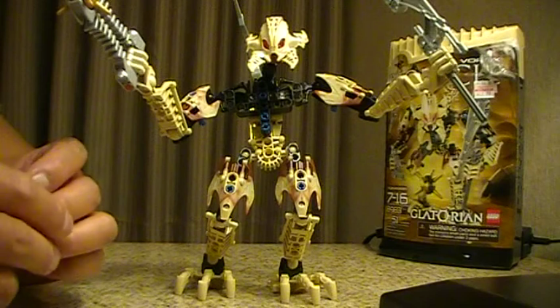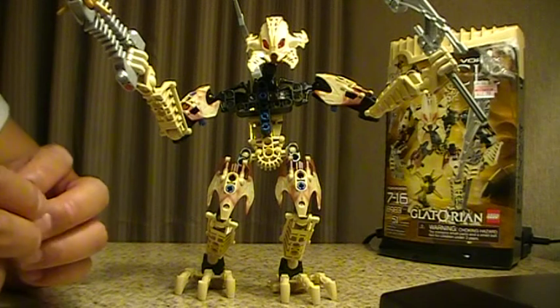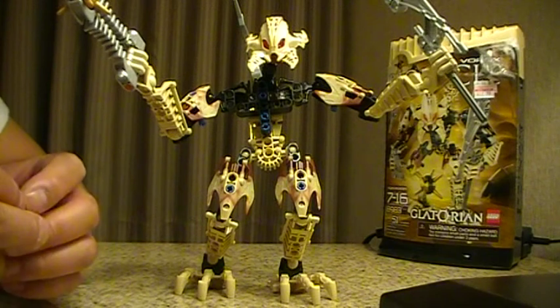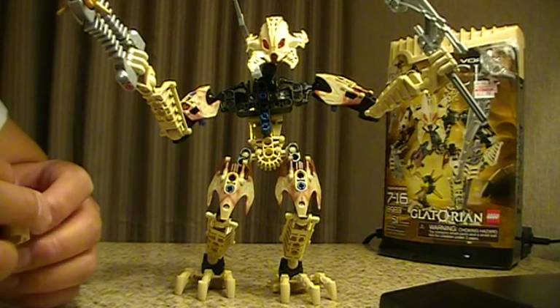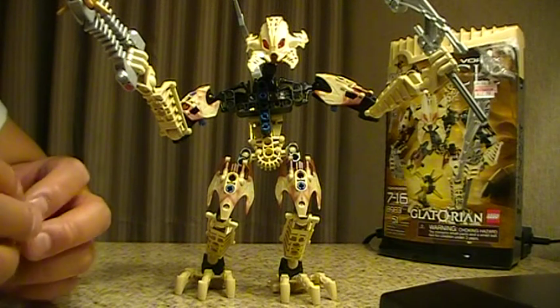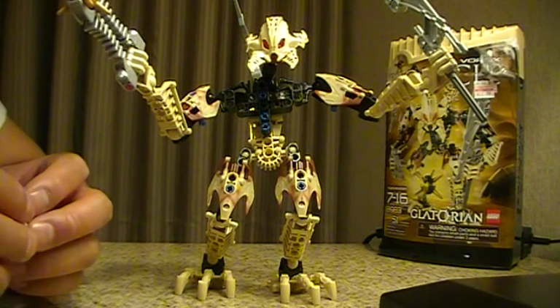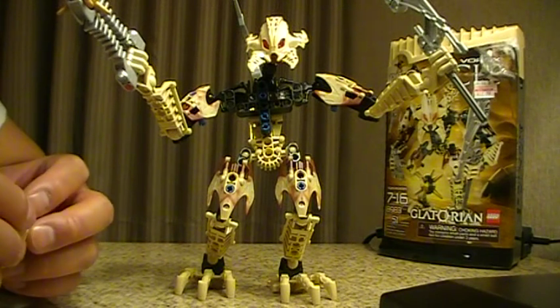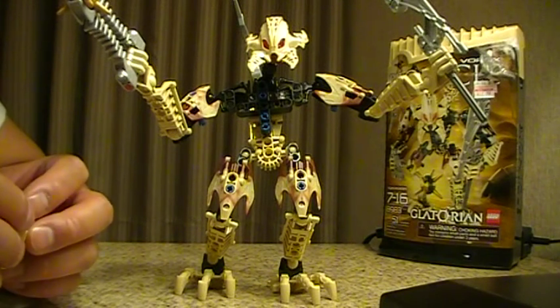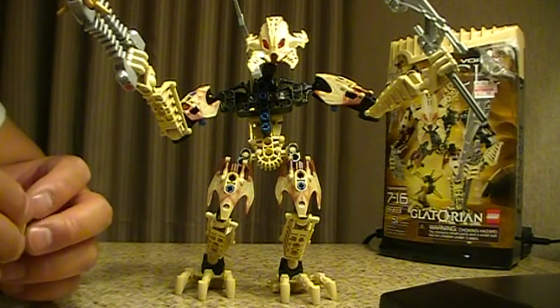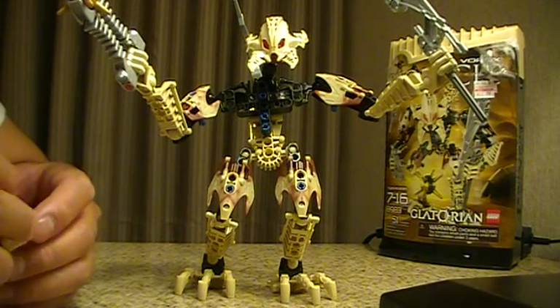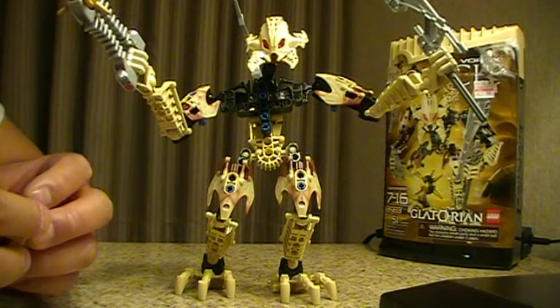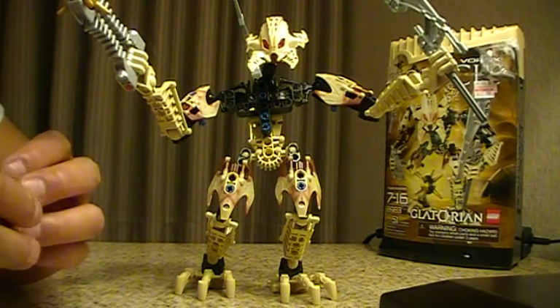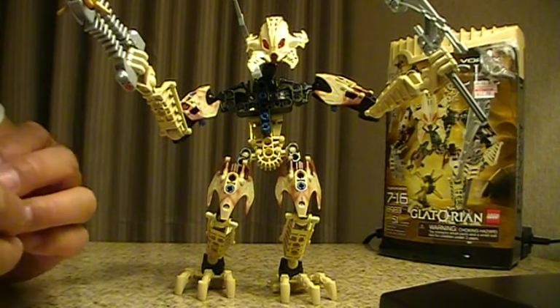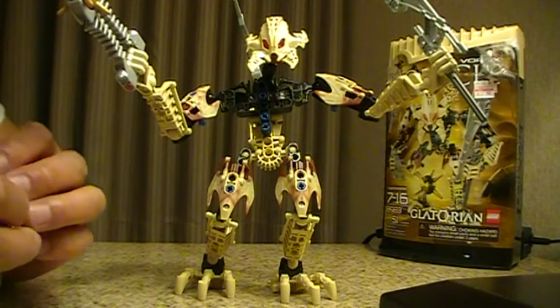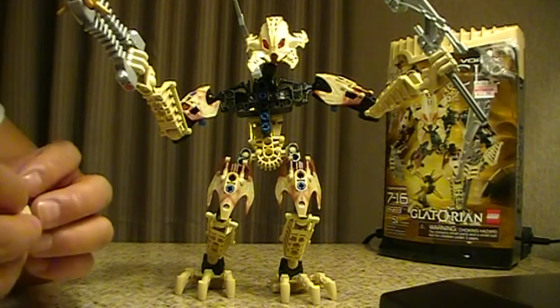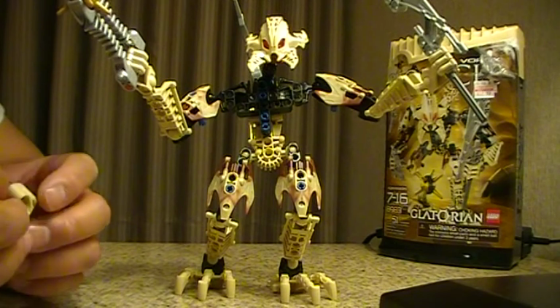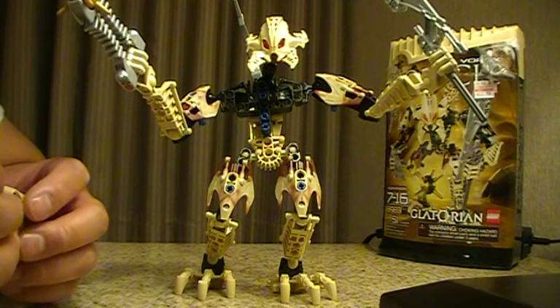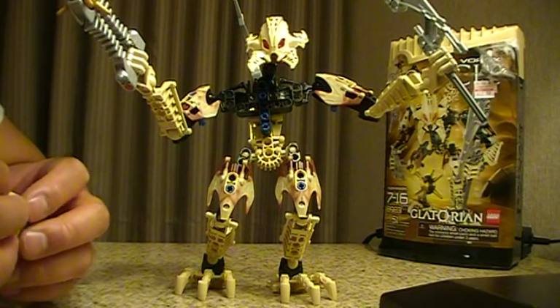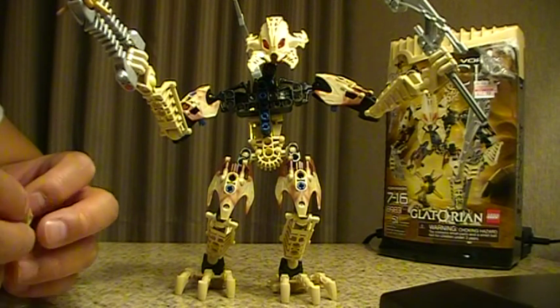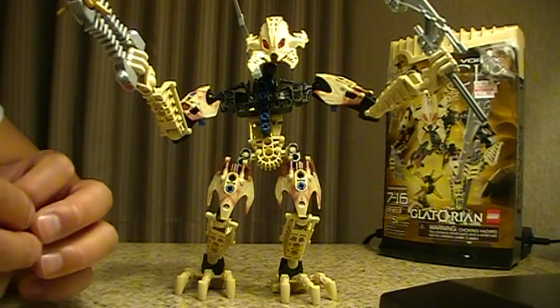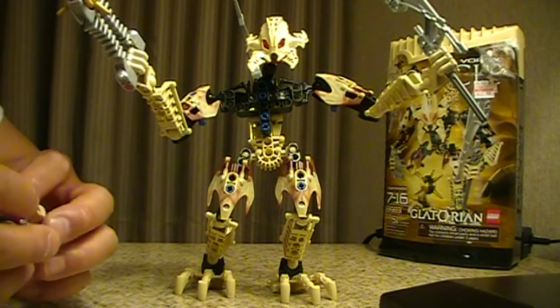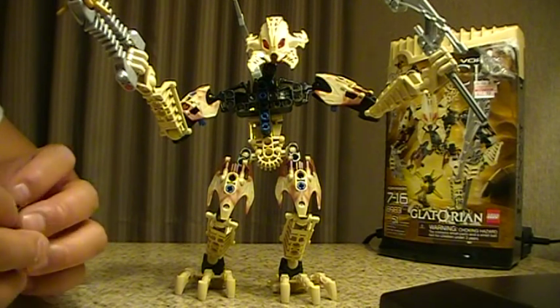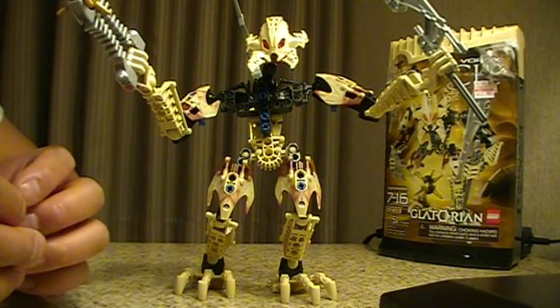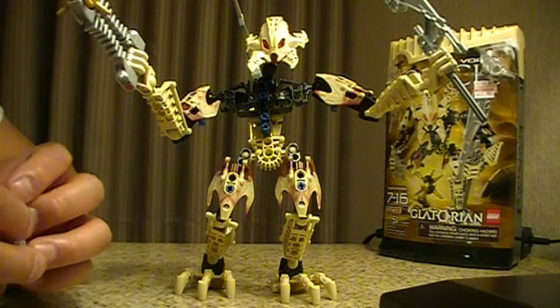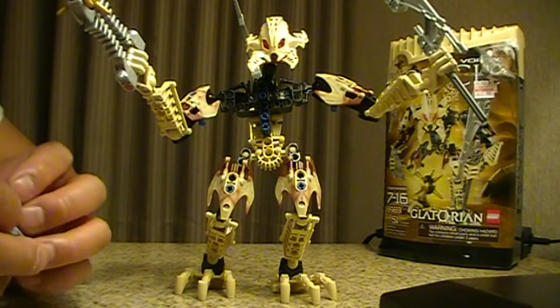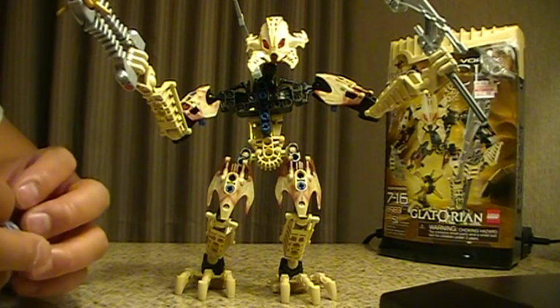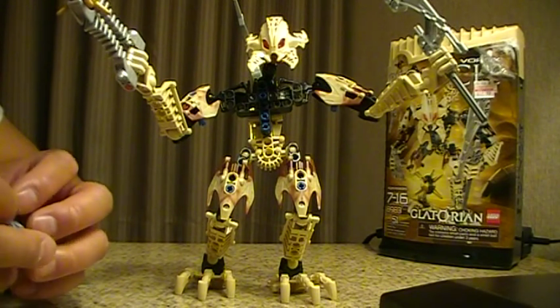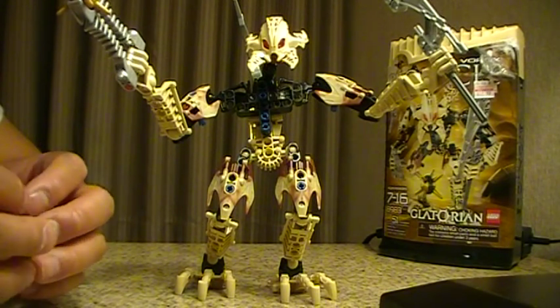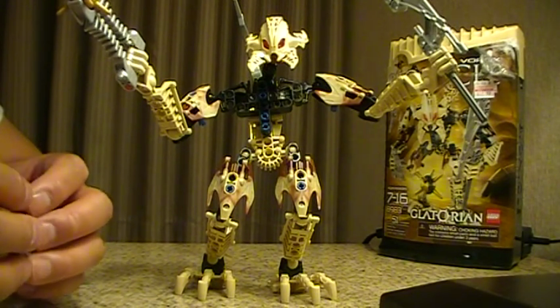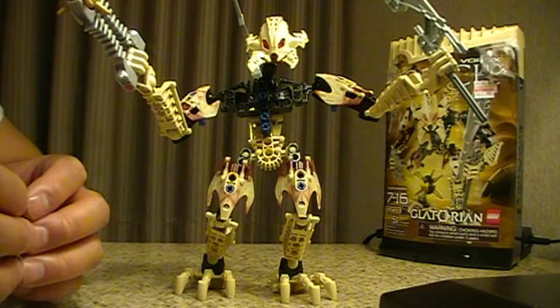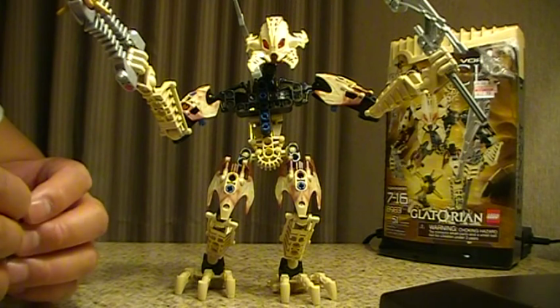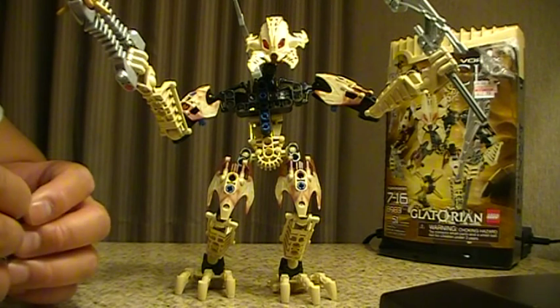Hey, what's up everybody? This is Like It's 1985, and today's a special Away From Home Review. I'm actually in Seattle, Washington, which is about a four-hour drive from where I normally live.